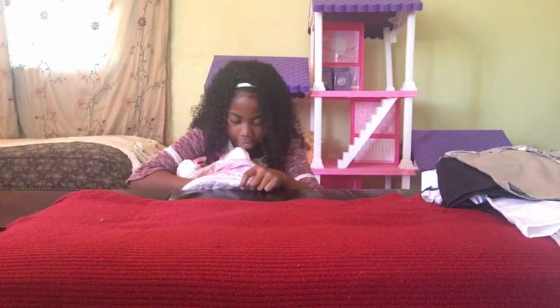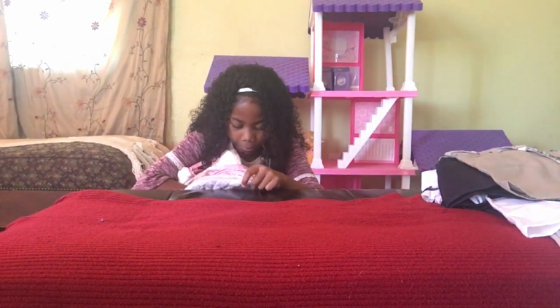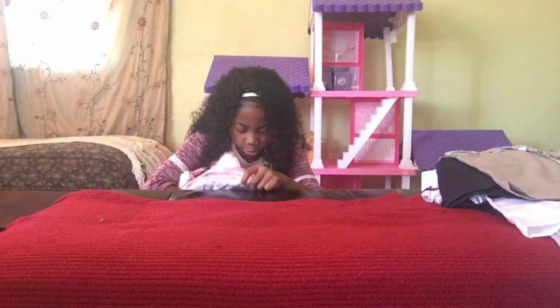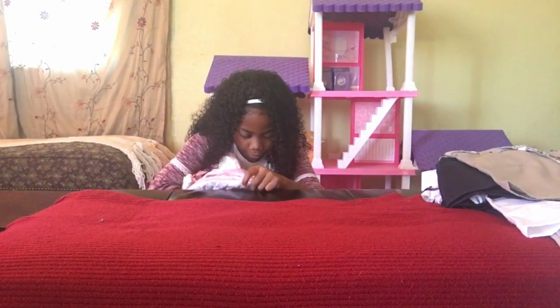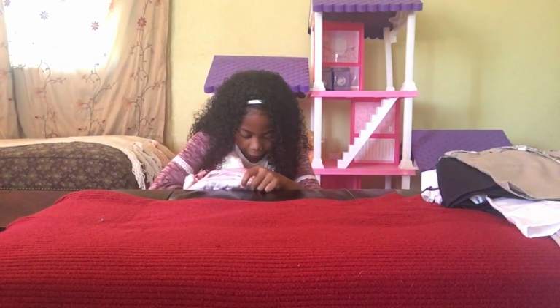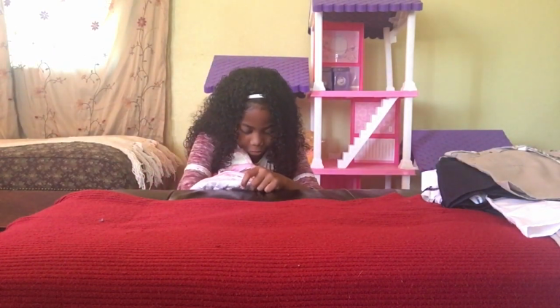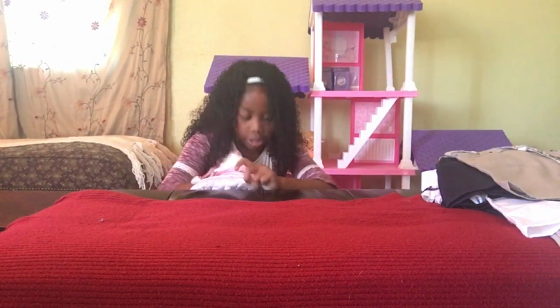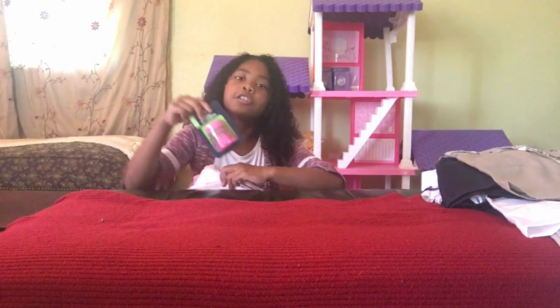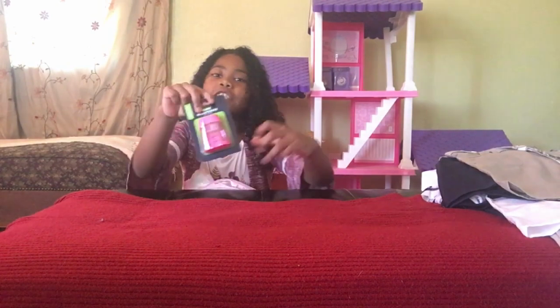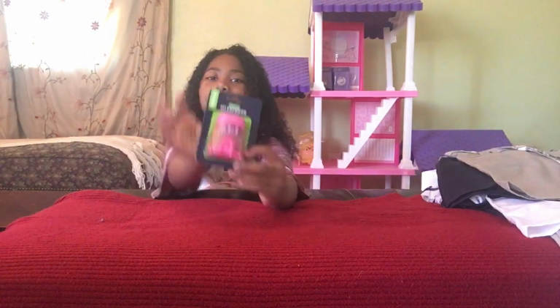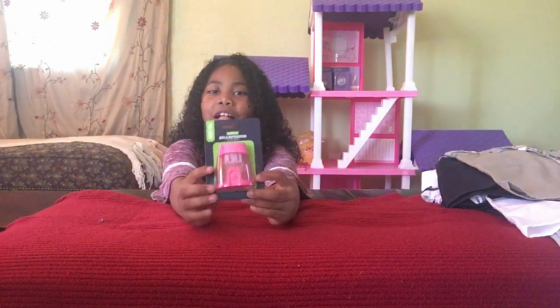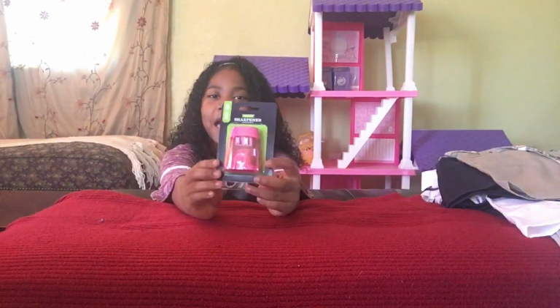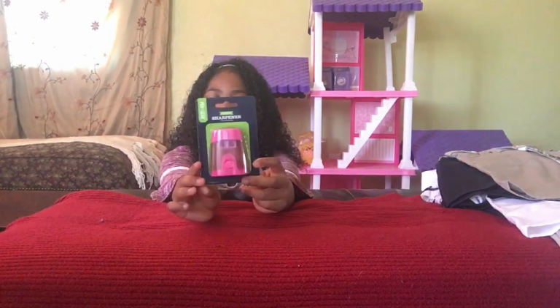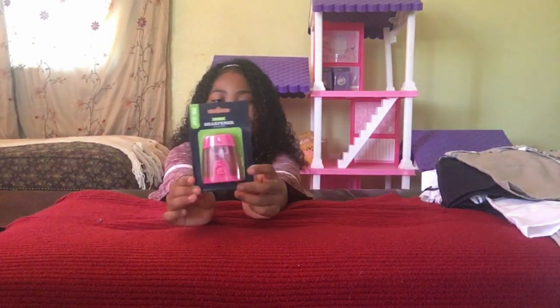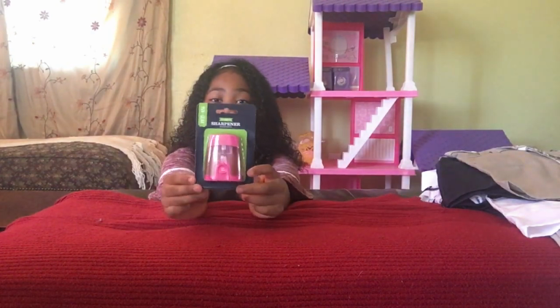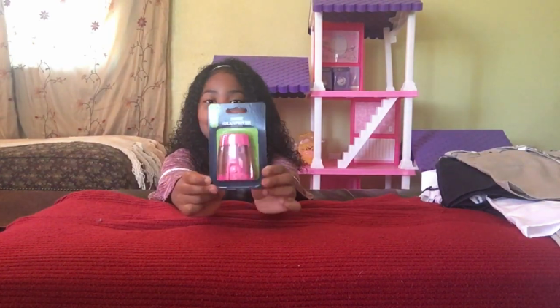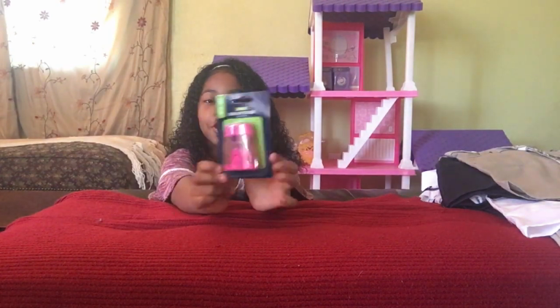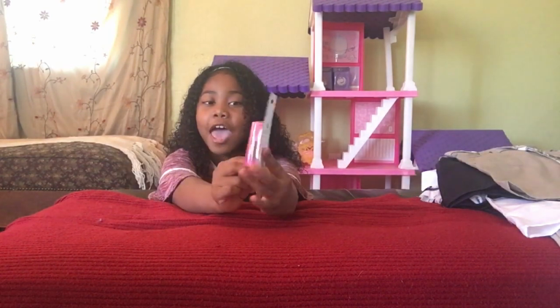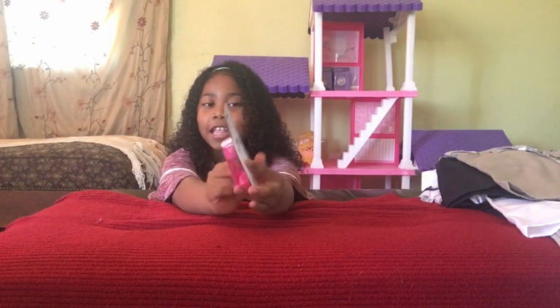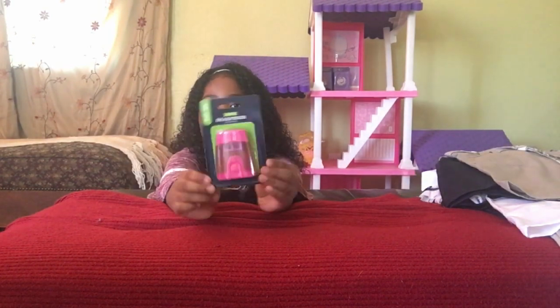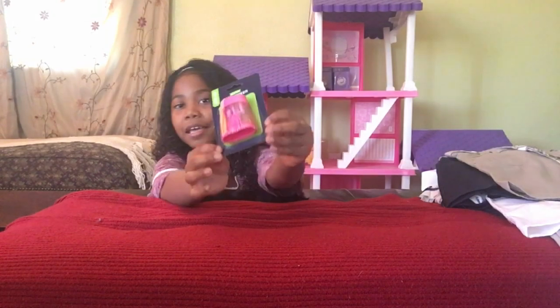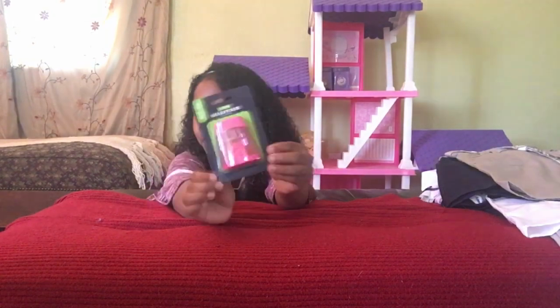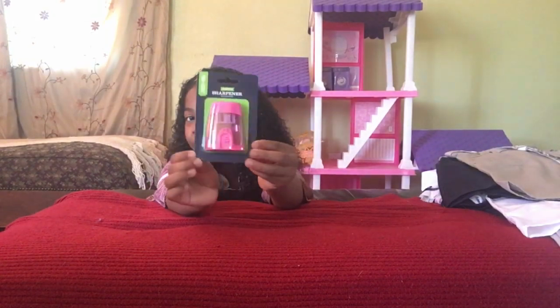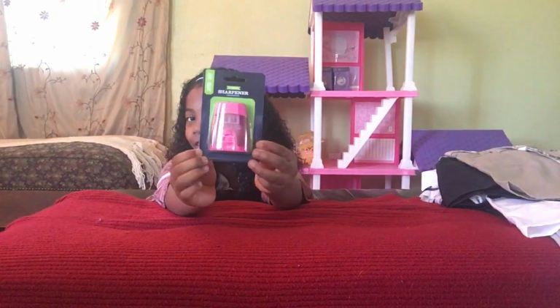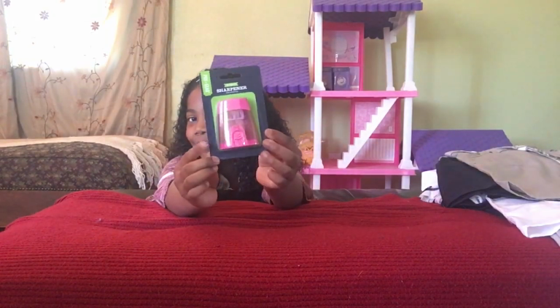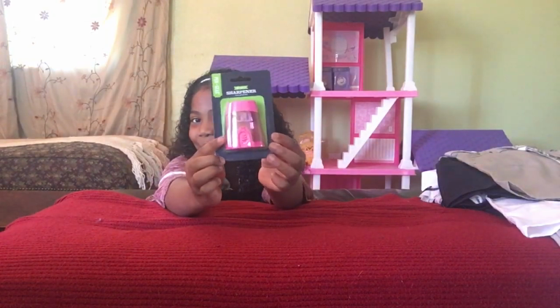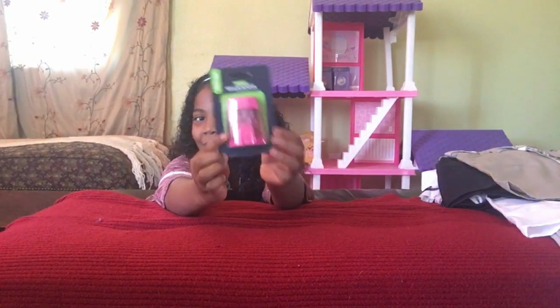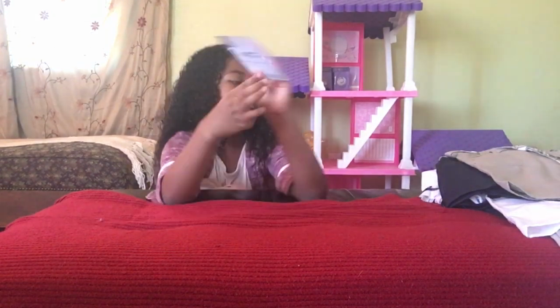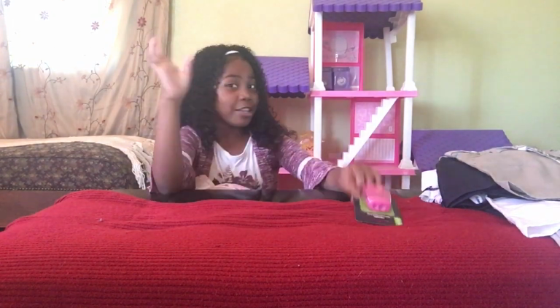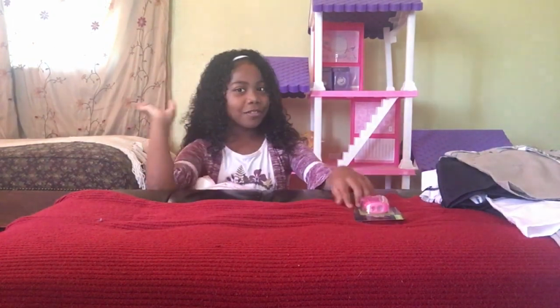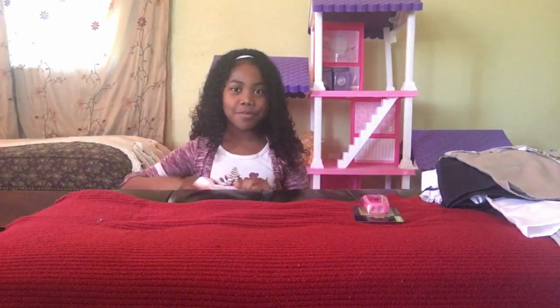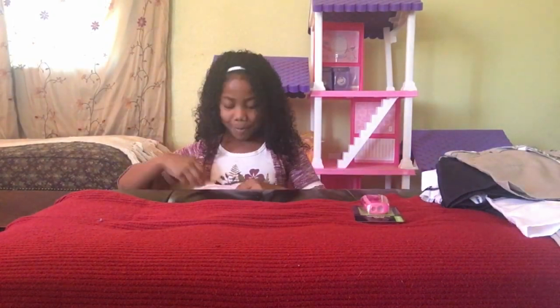I'm going to show you guys what I have inside. The first thing I'm going to pull out of my backpack is a pencil sharpener, and it is pink — my favorite color — to go along with my backpack.